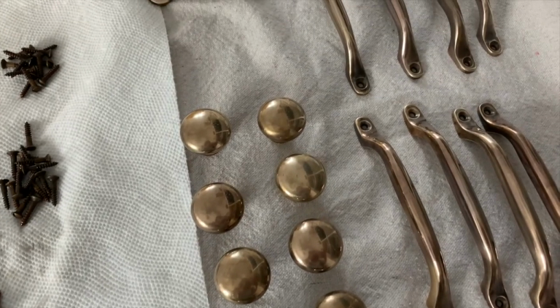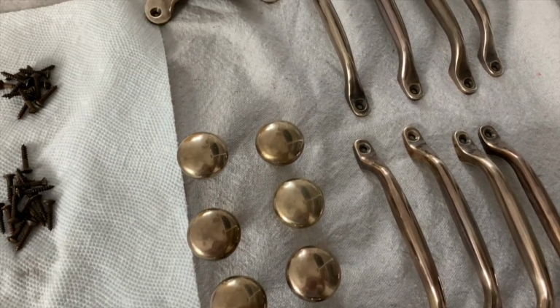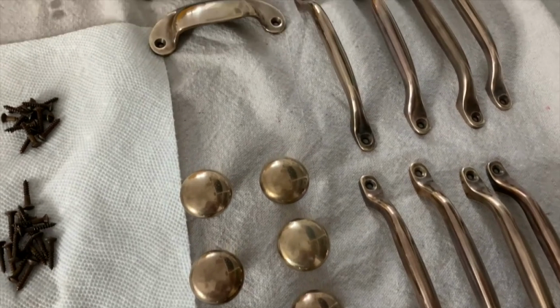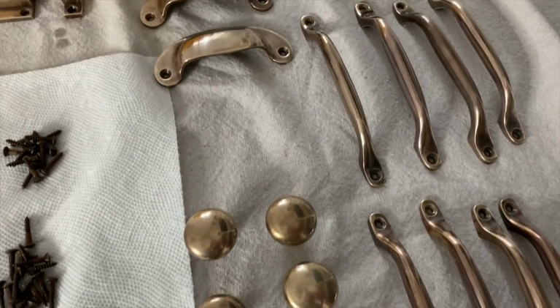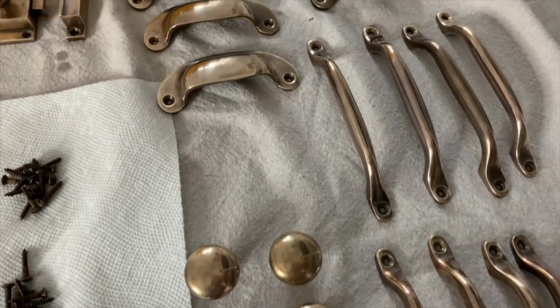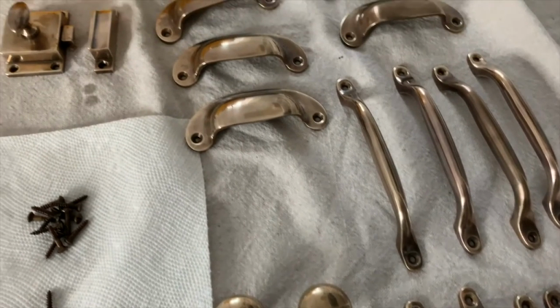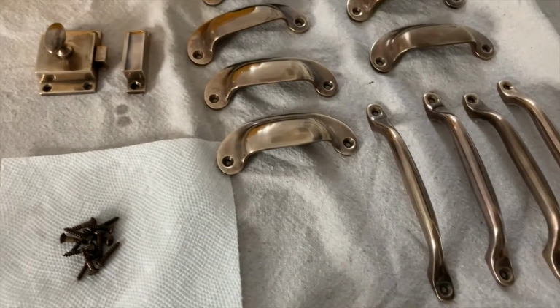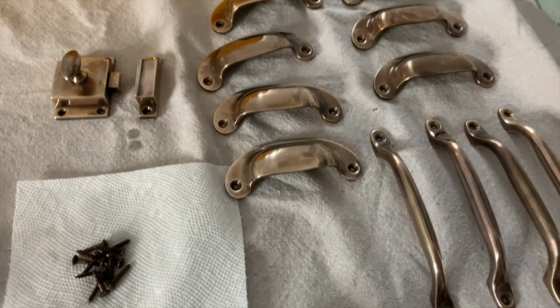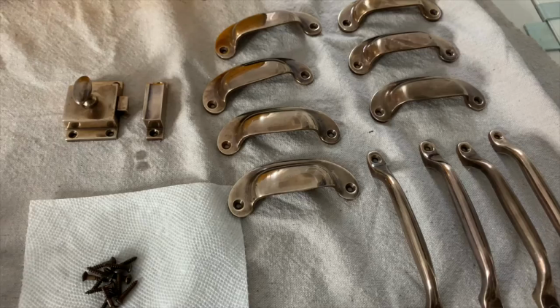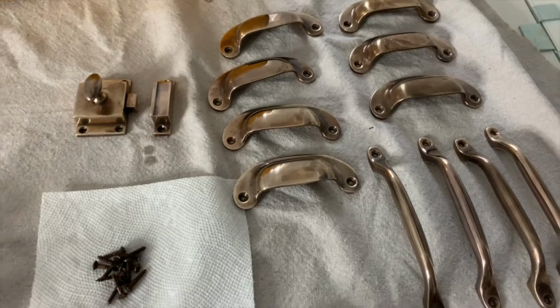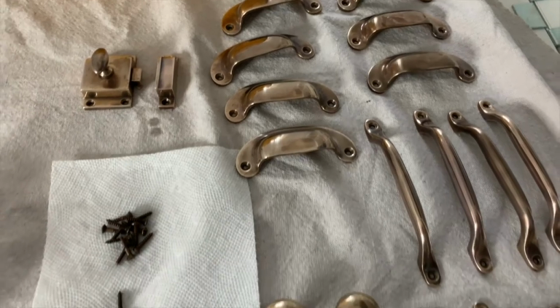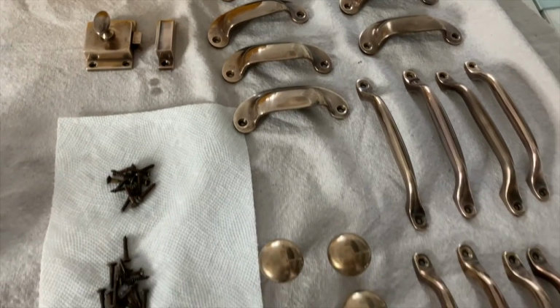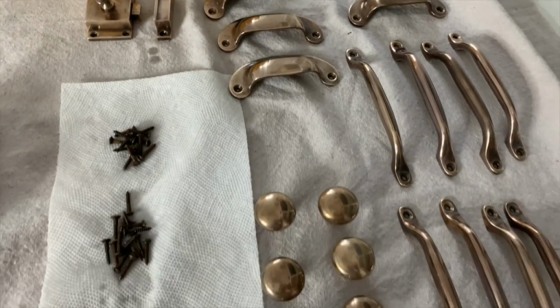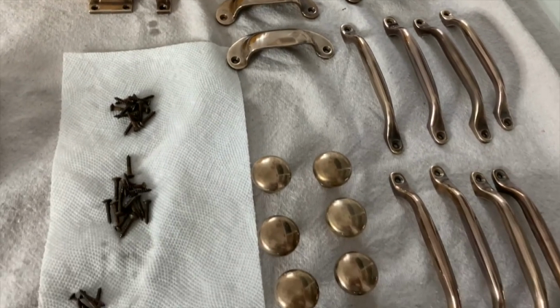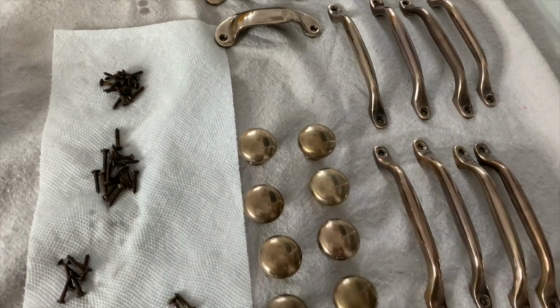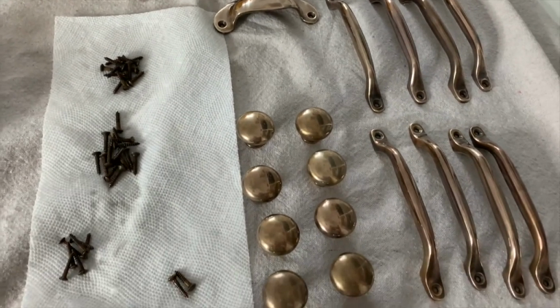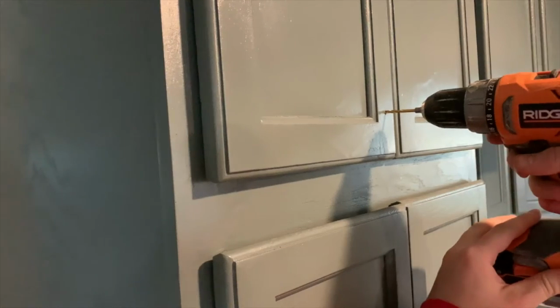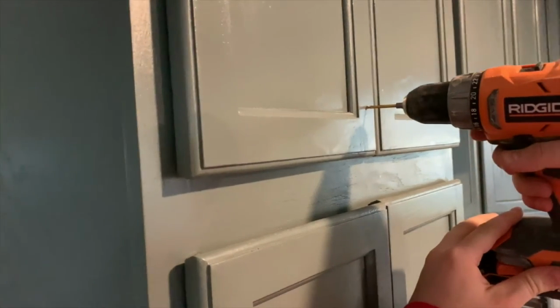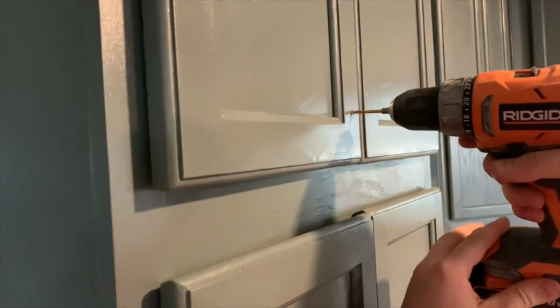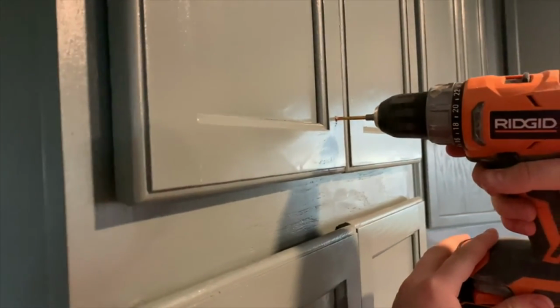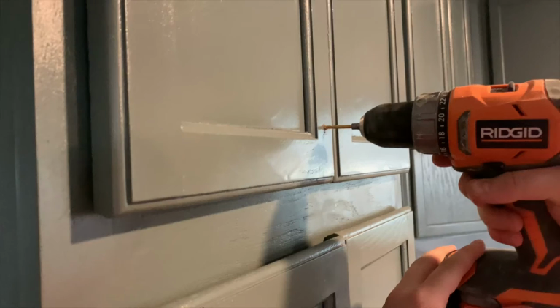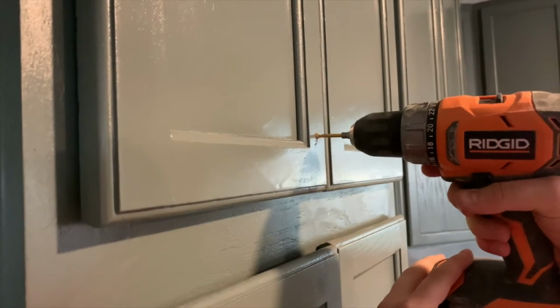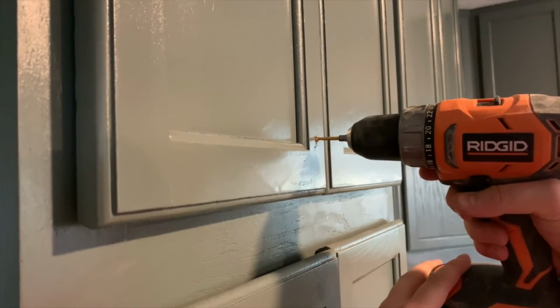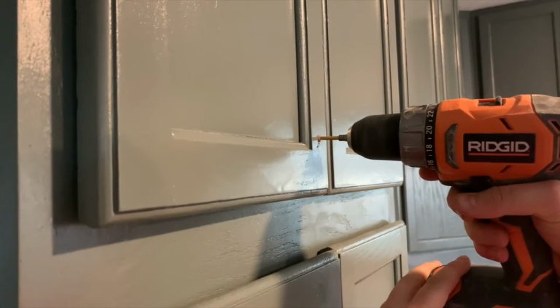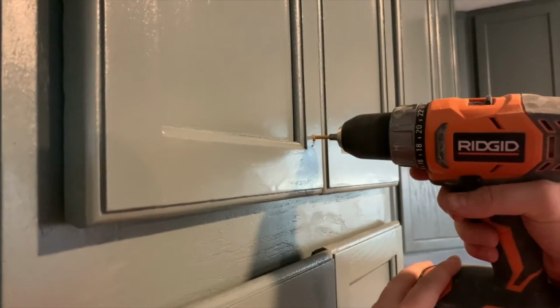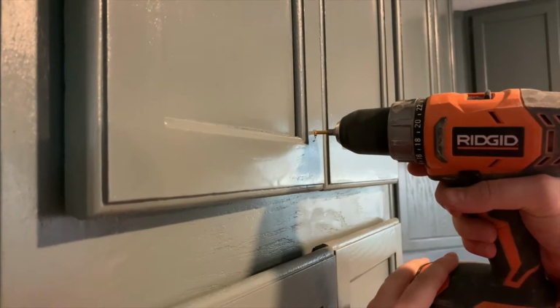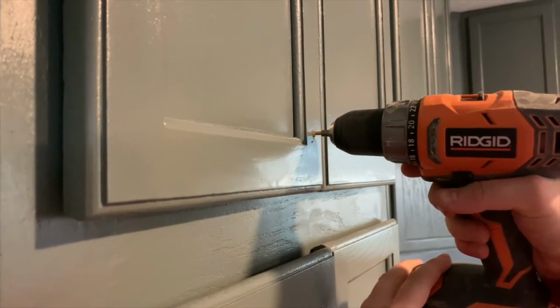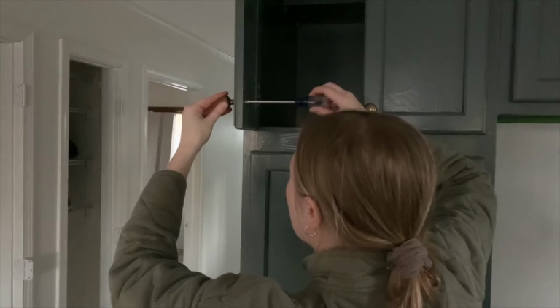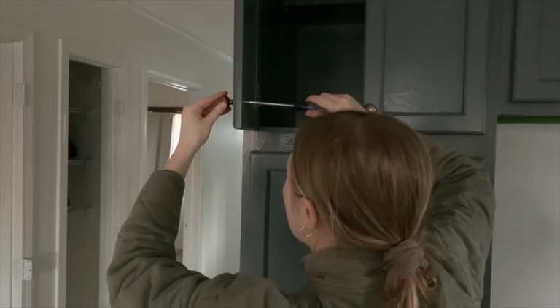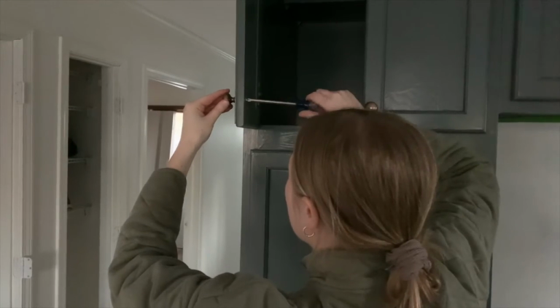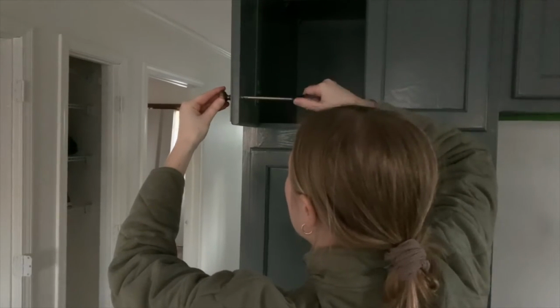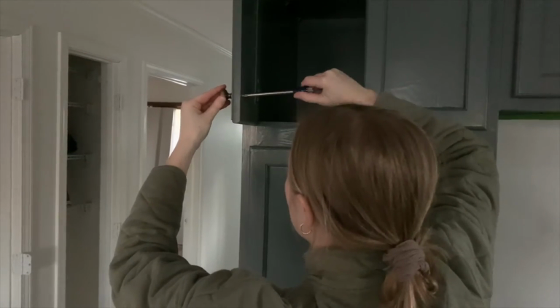And this is what they all look like completely finished. I convinced my fiancé to go to the house to see how they looked against our cabinets and it was definitely the look I was going for.